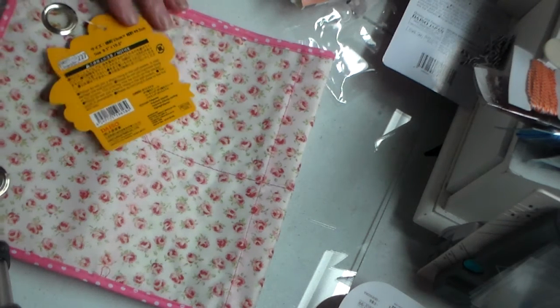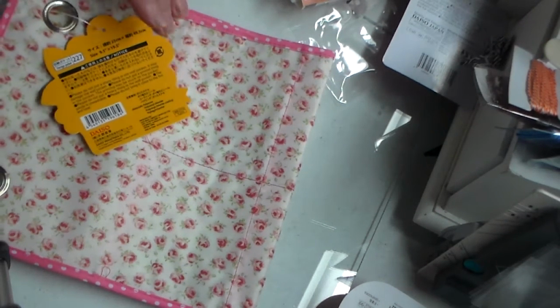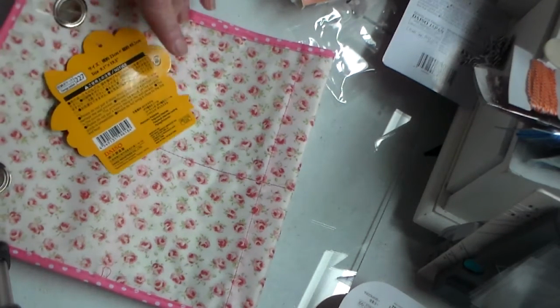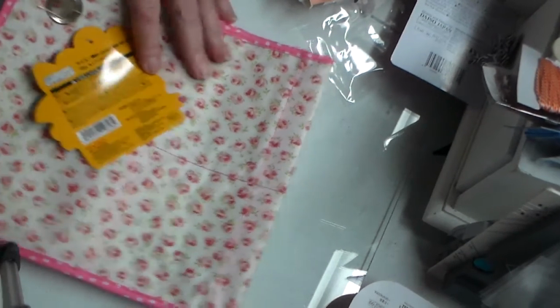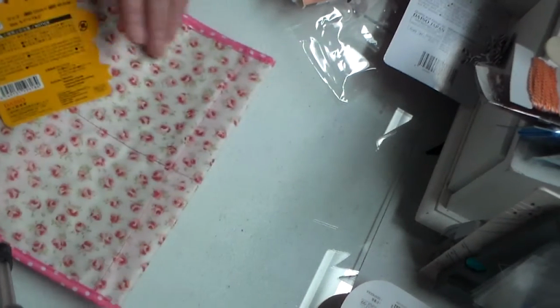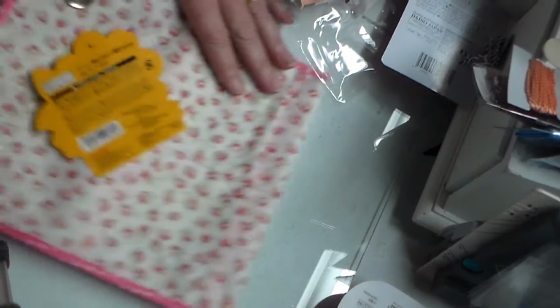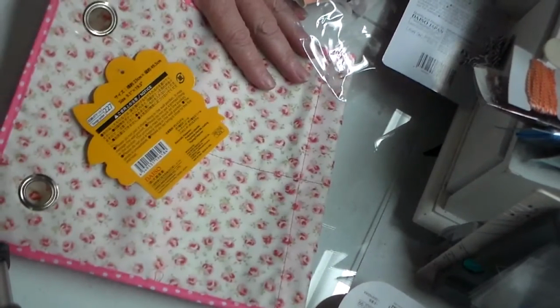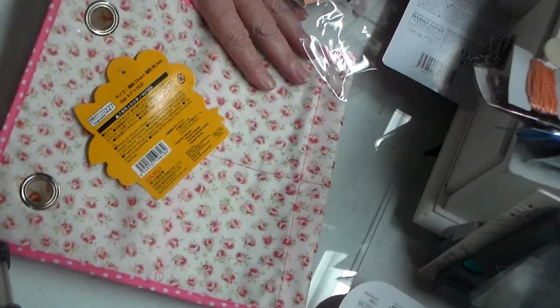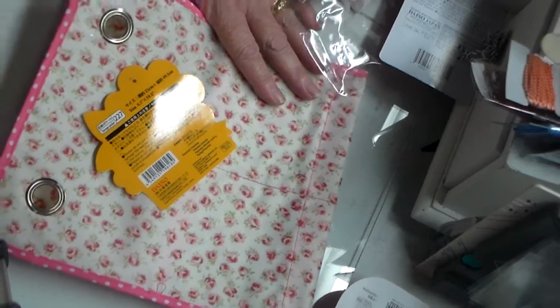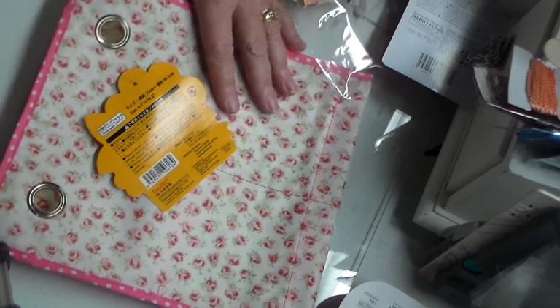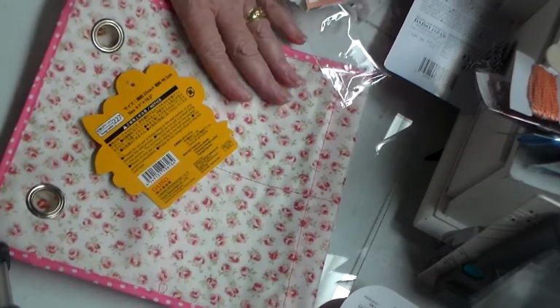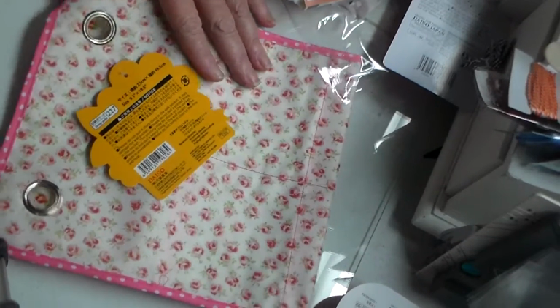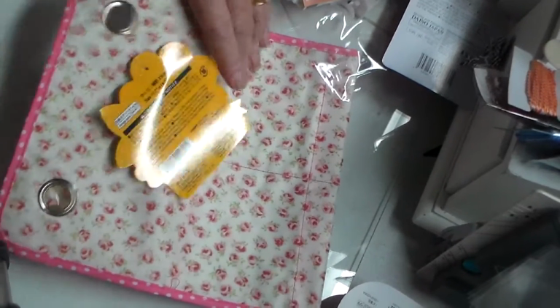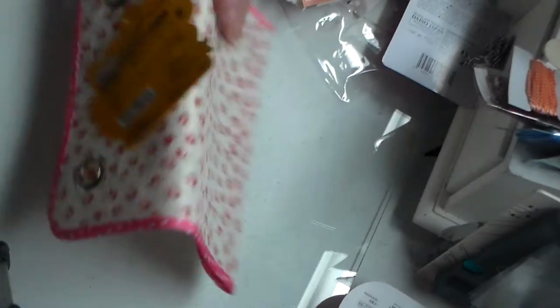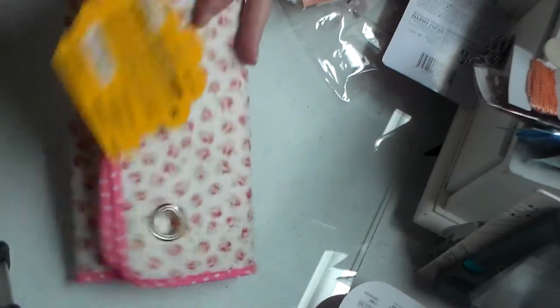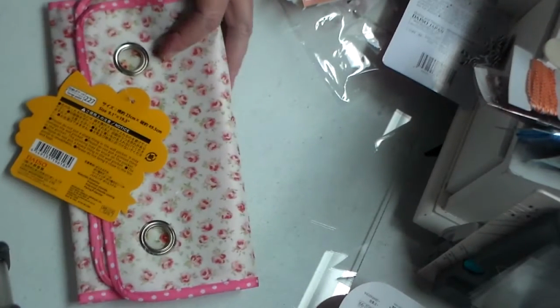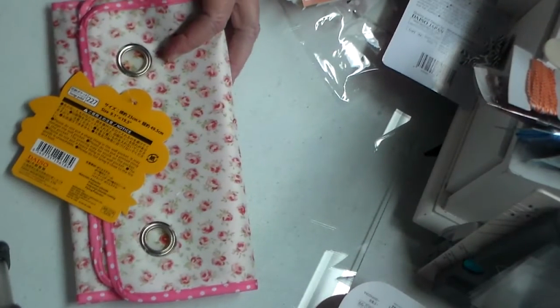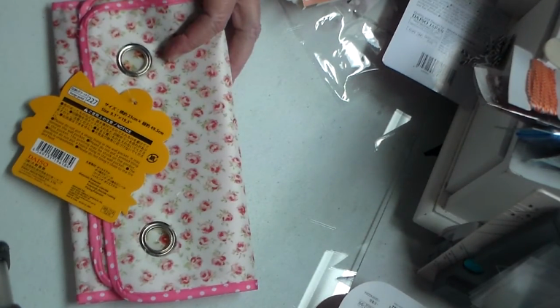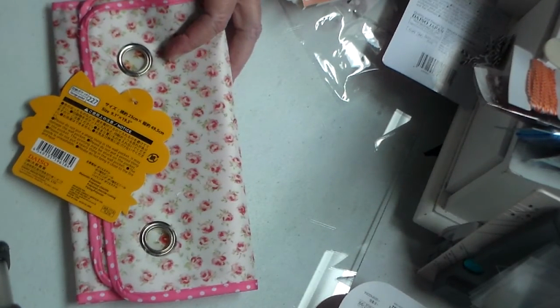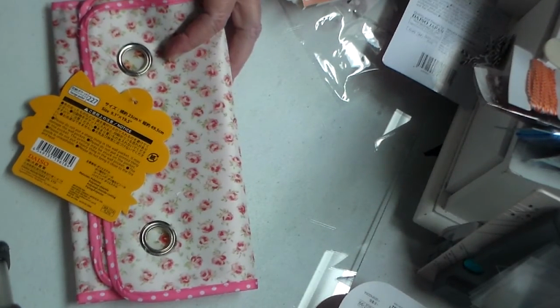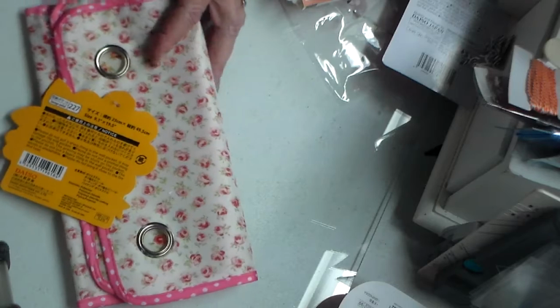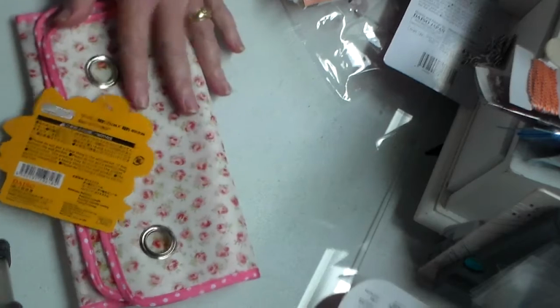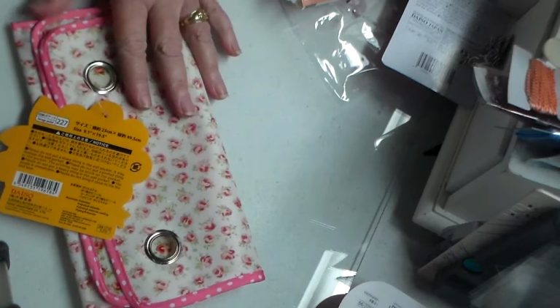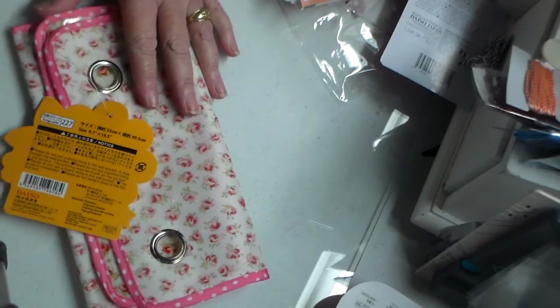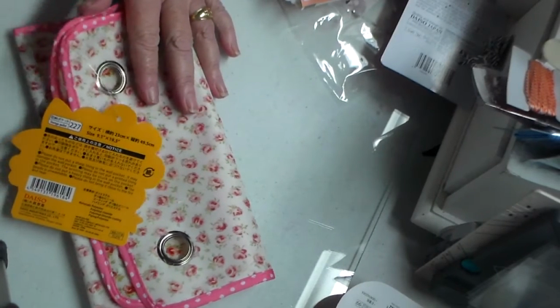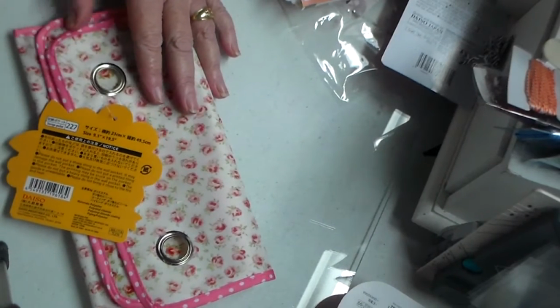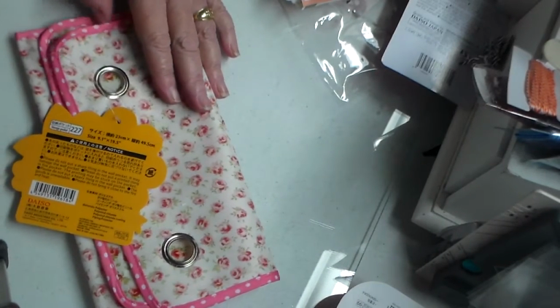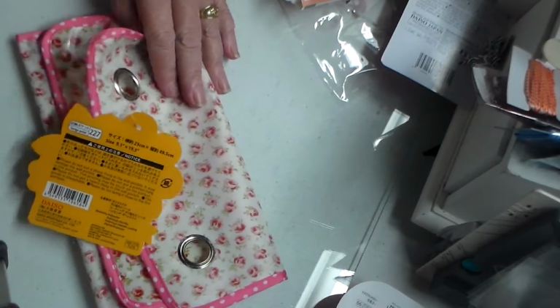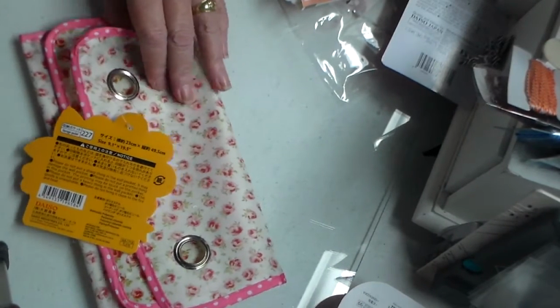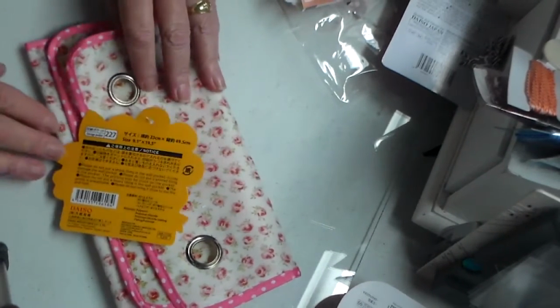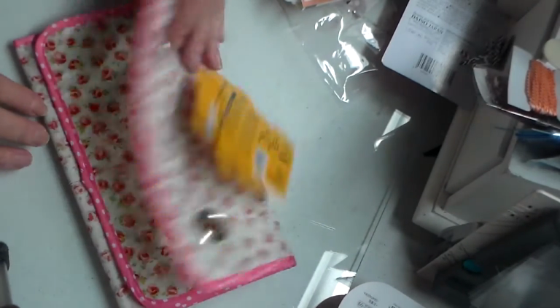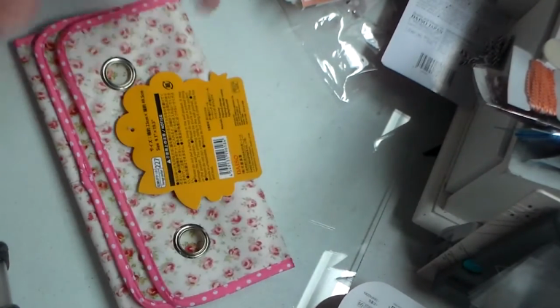Hi everybody, it's Annie. I just want to do a quick little haul here from Daiso. I don't live very far from there — I don't go there very often — but I just thought I'd share.